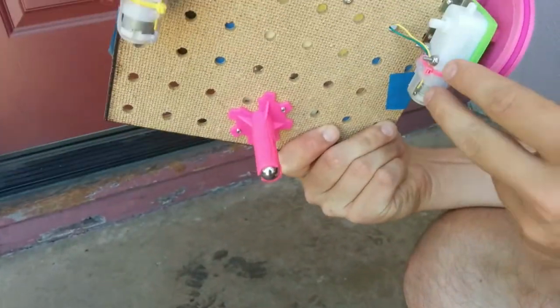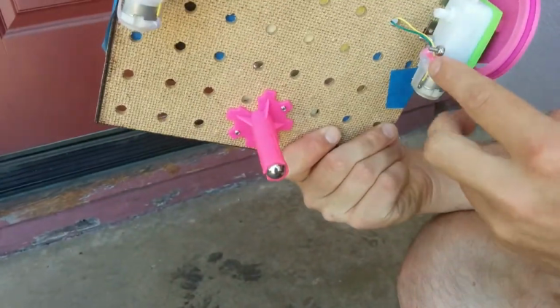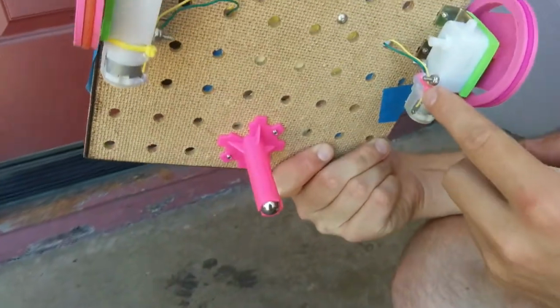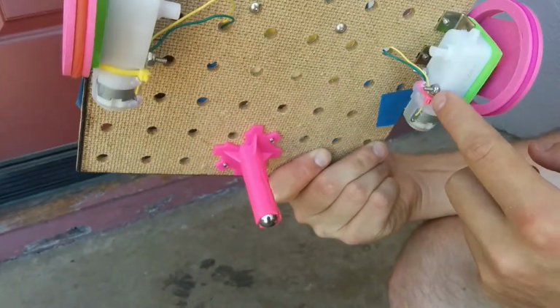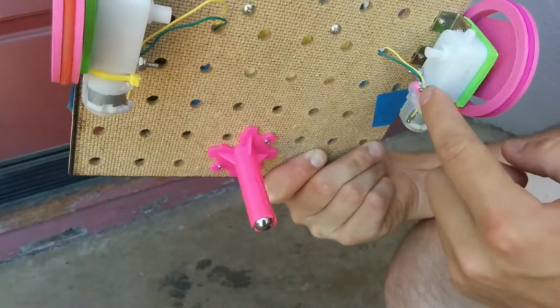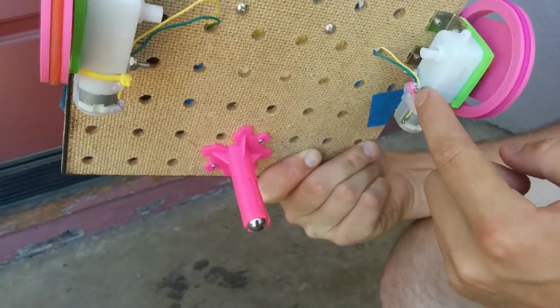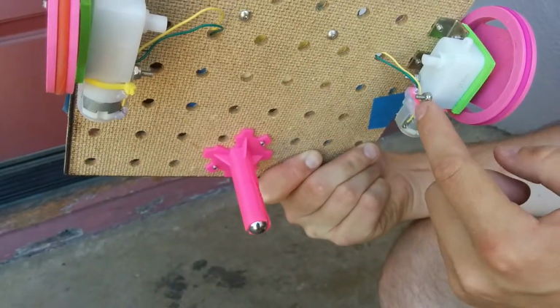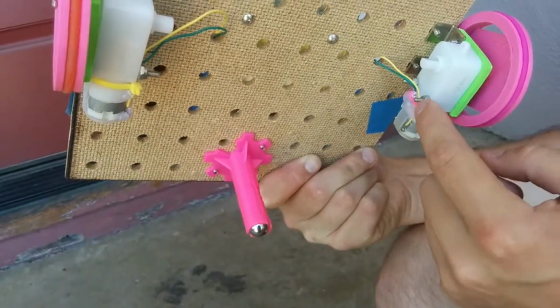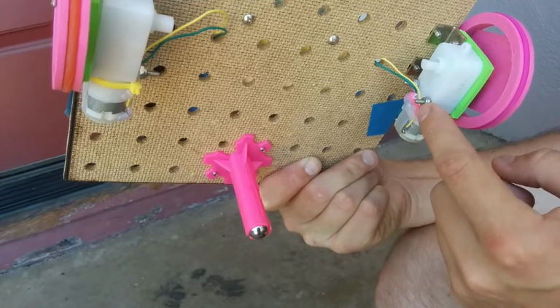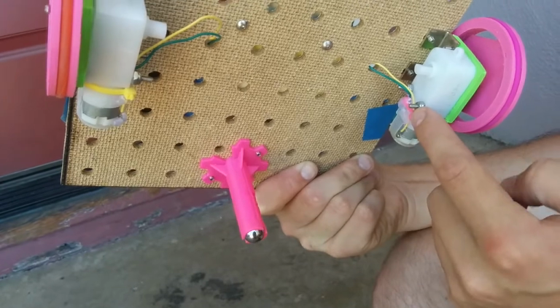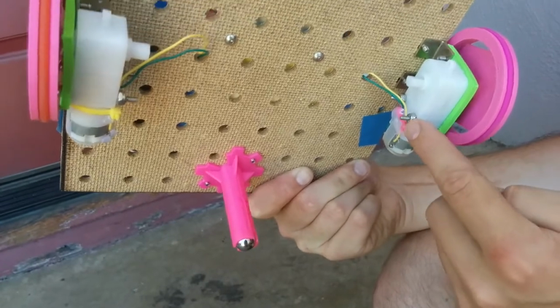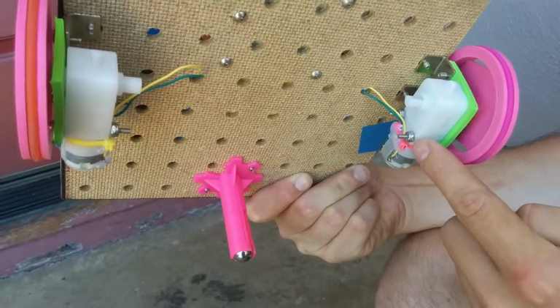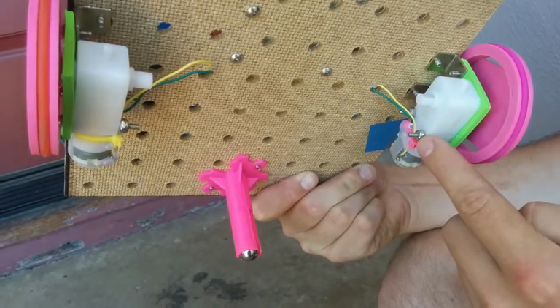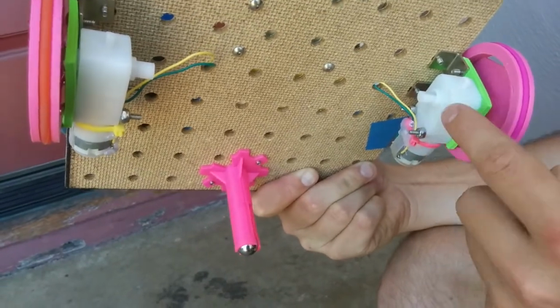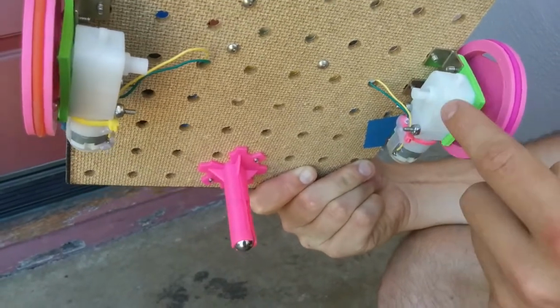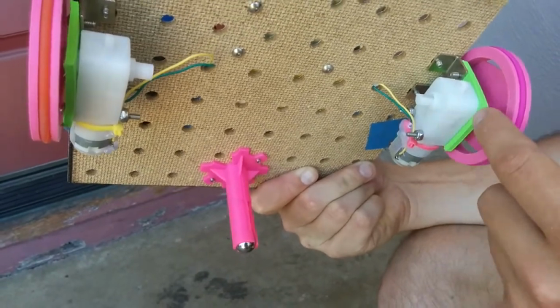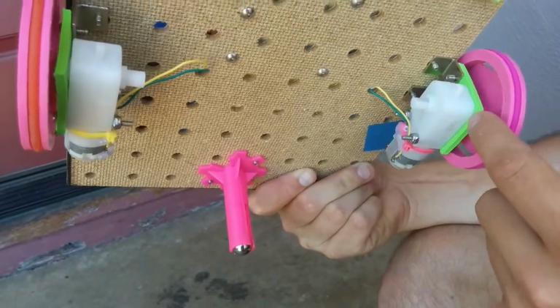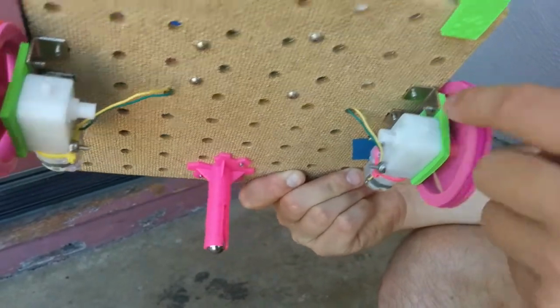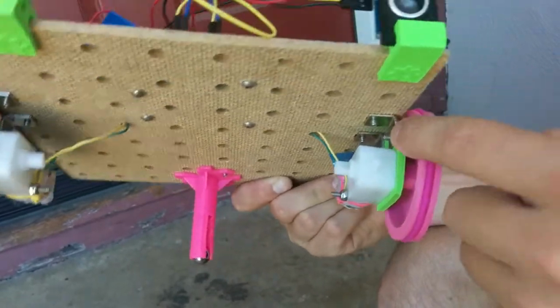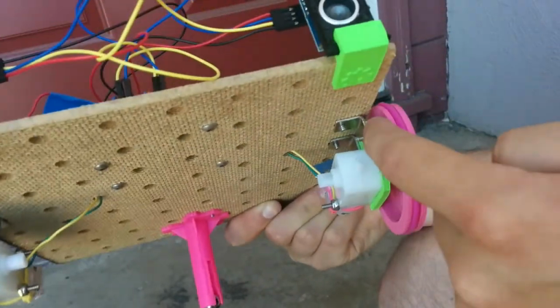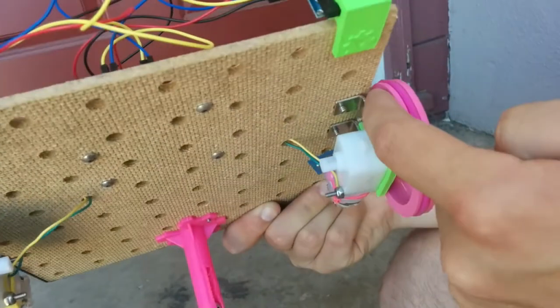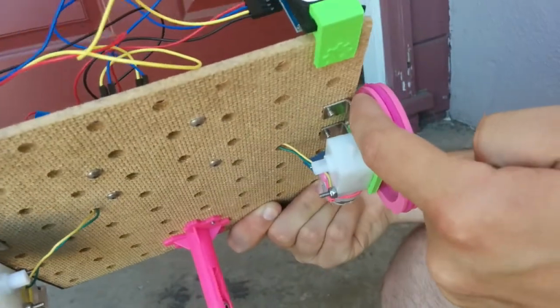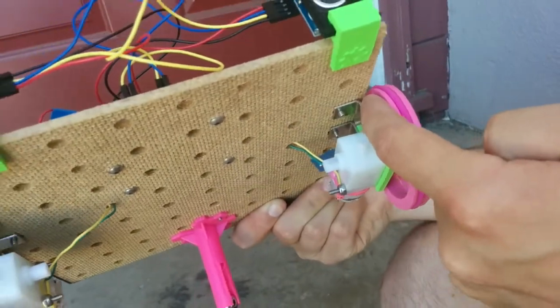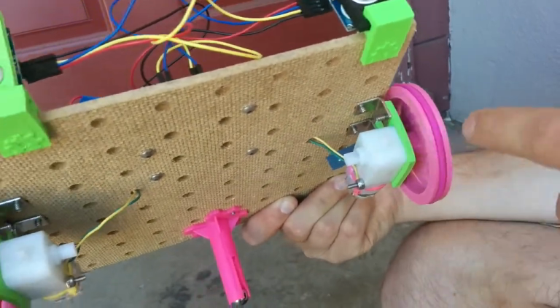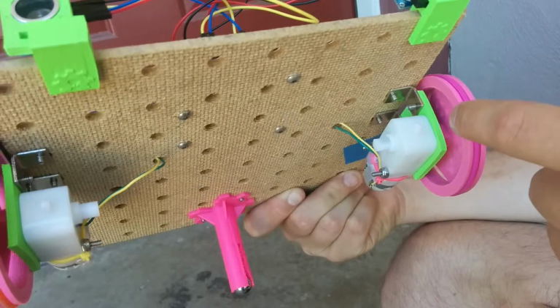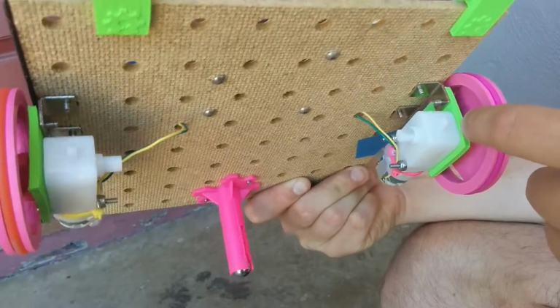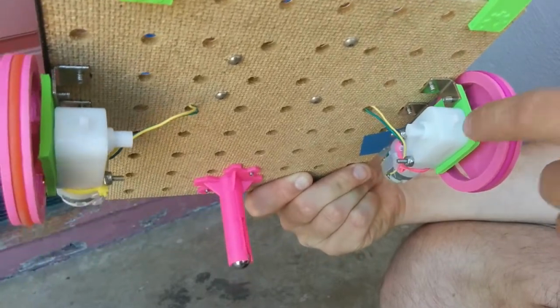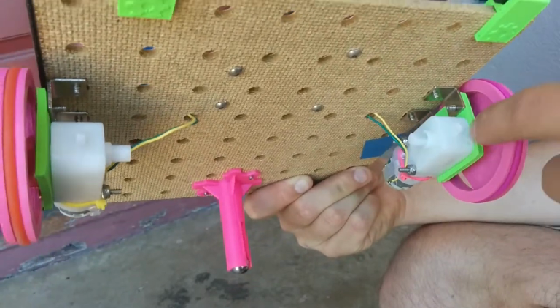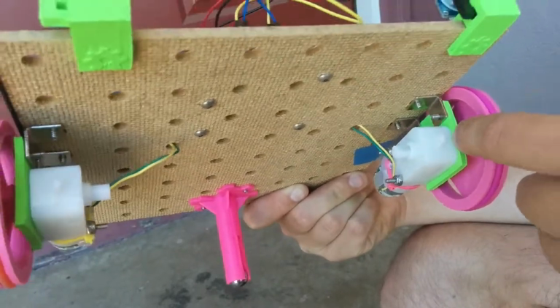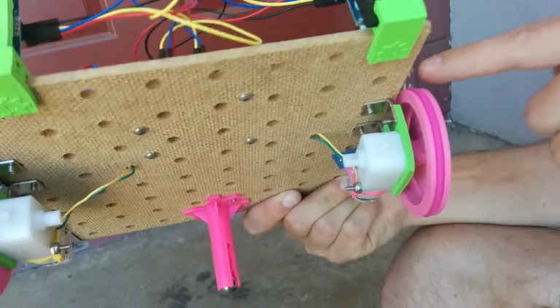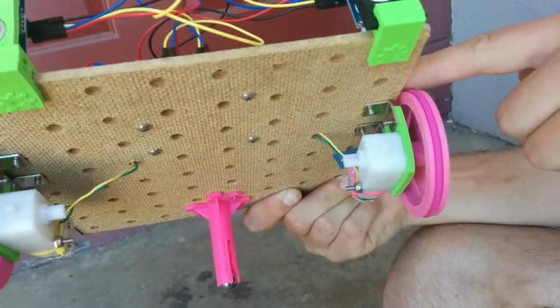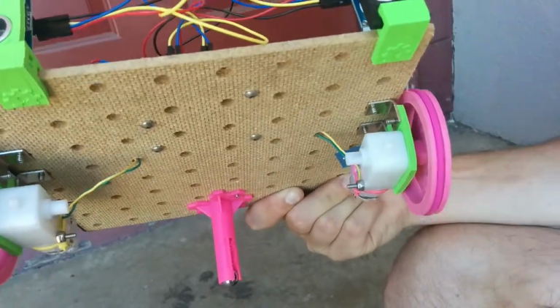The number four screws and the number four nylon lock nuts hold the motor to the motor mount, and the angle brackets hold the motor mount to the deck.